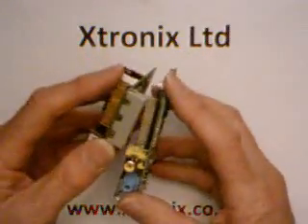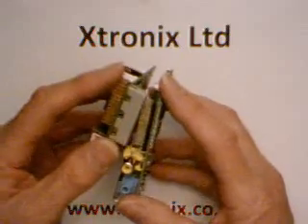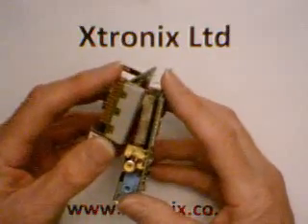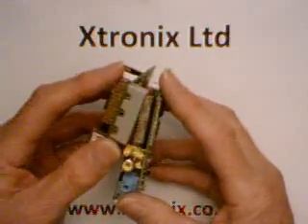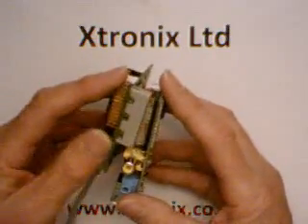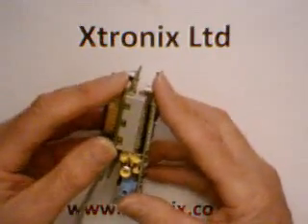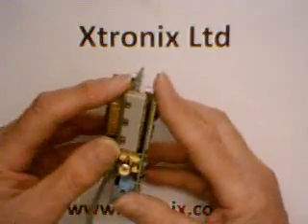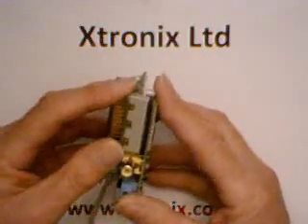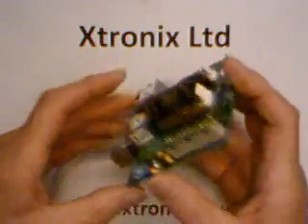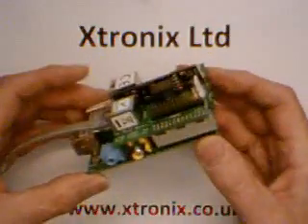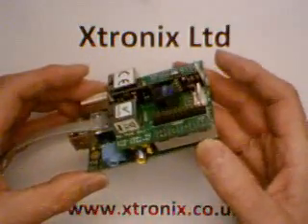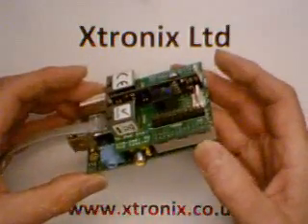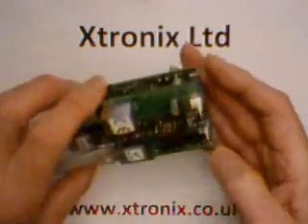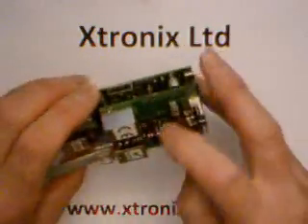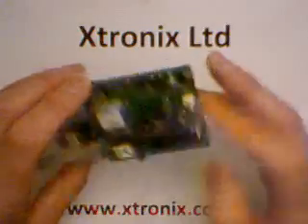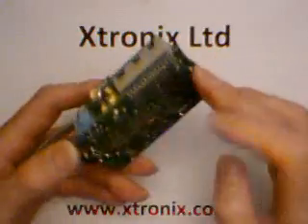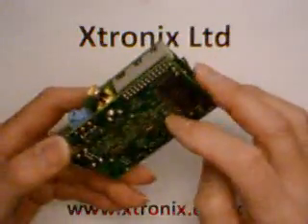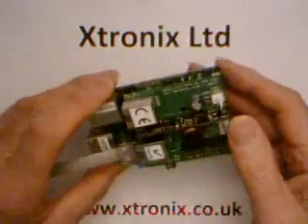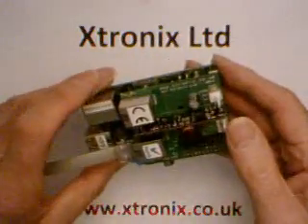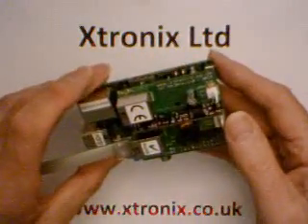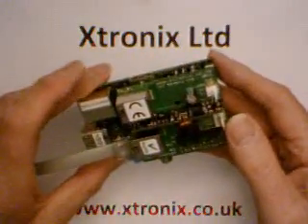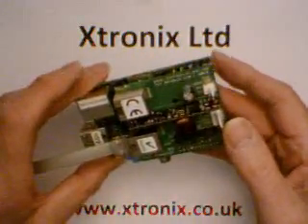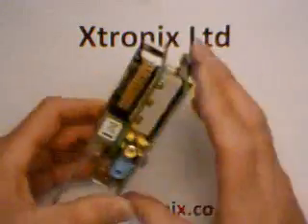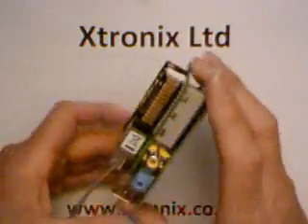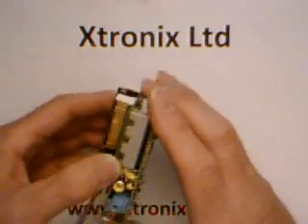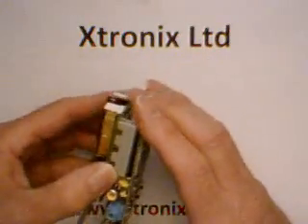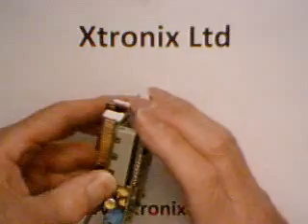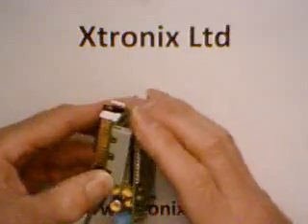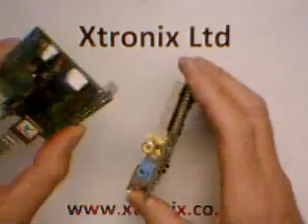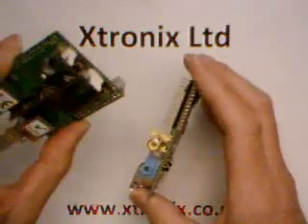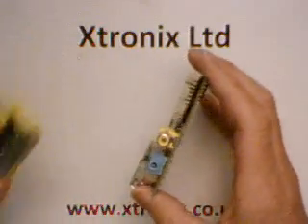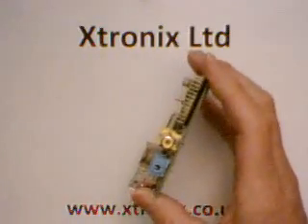we used that 26-way GPIO connector to connect the two boards together. We also used these fixing holes to make this into a rigid module. We've been selling the original PoE adapter for about two years.